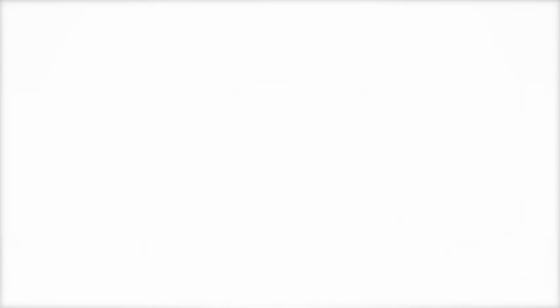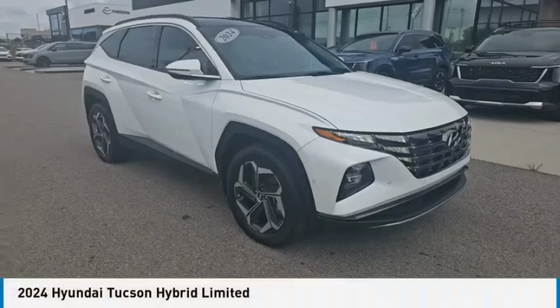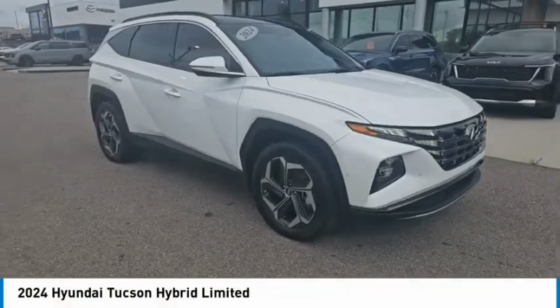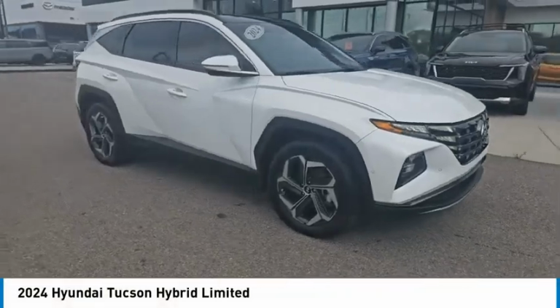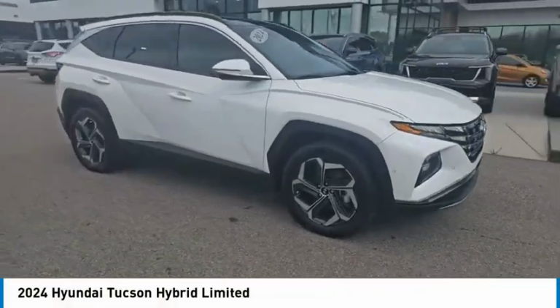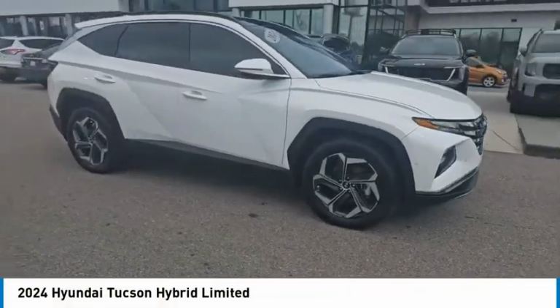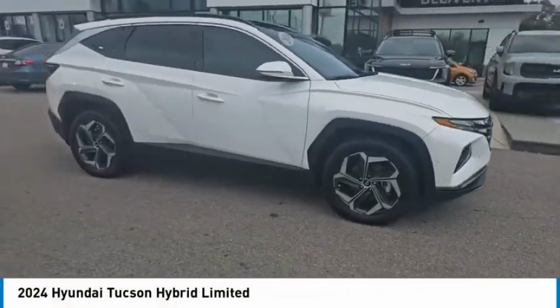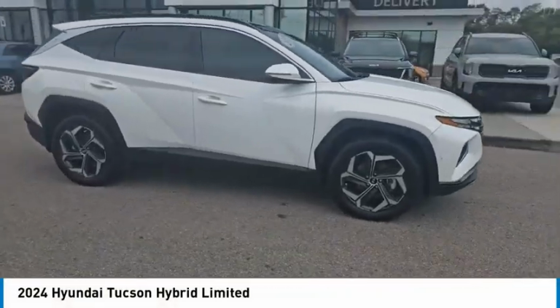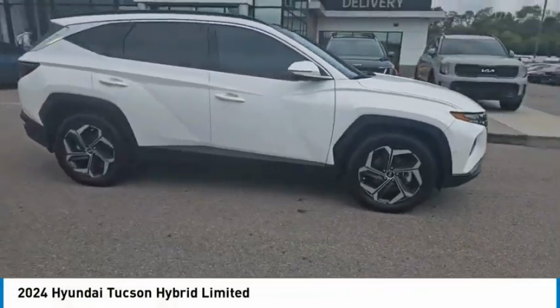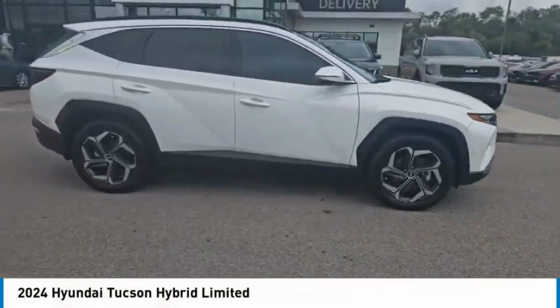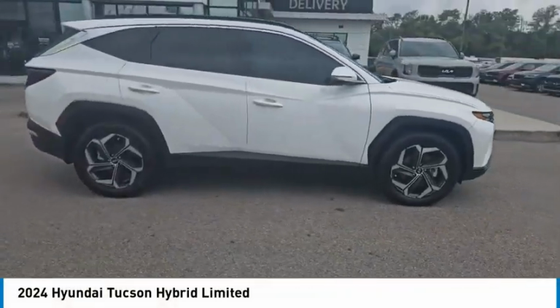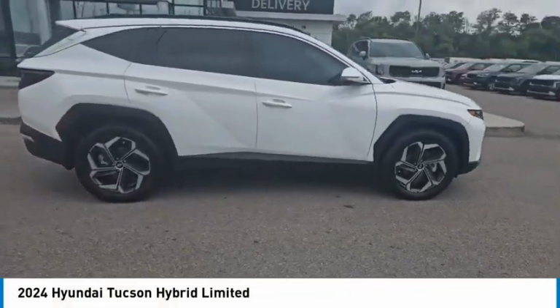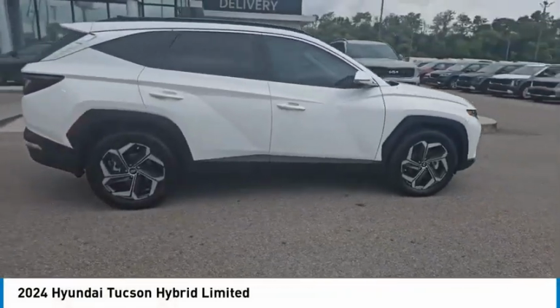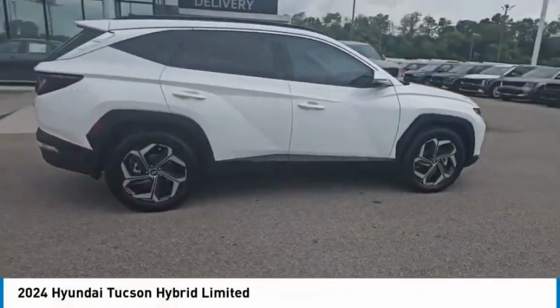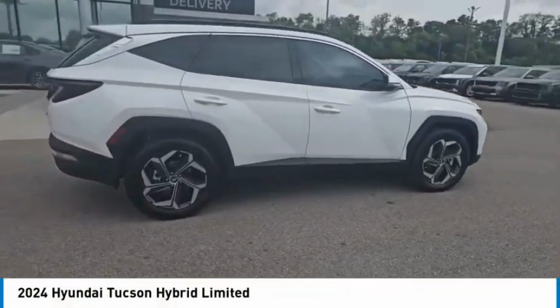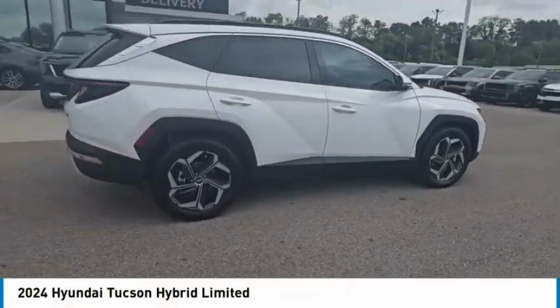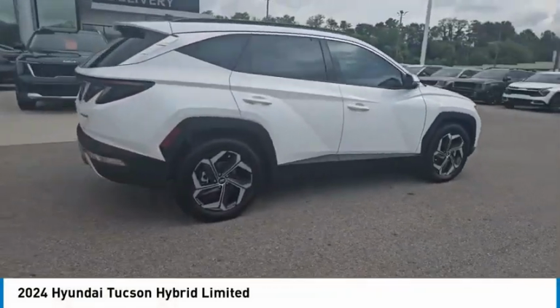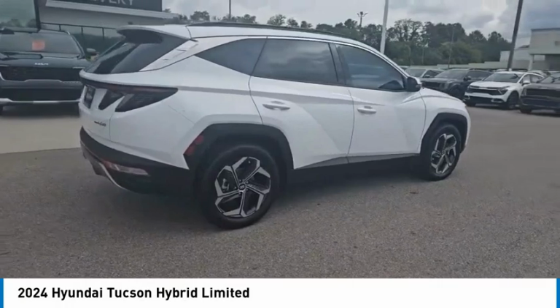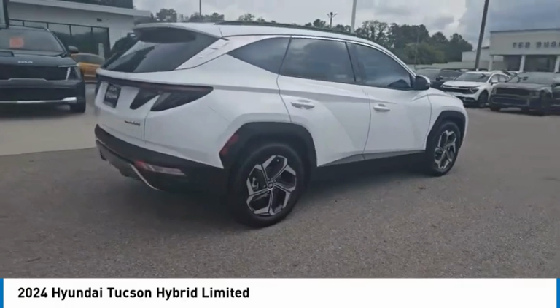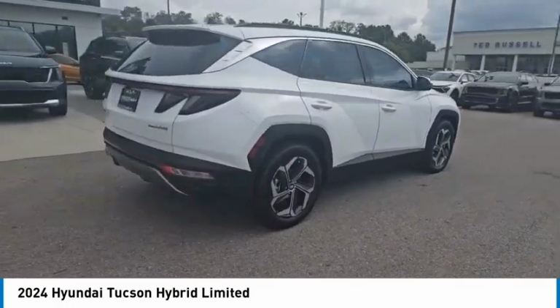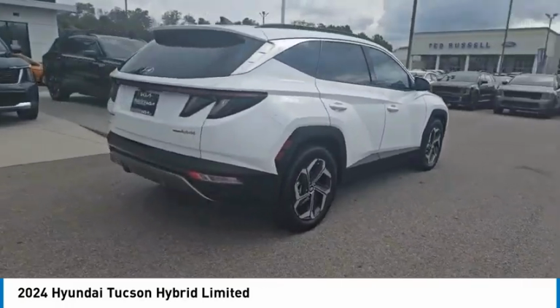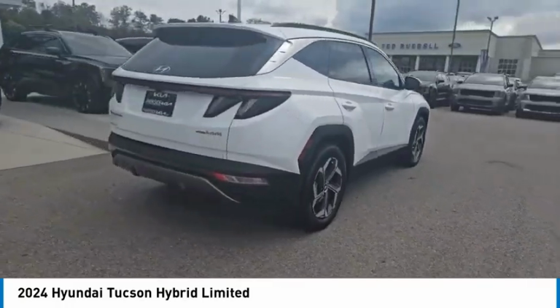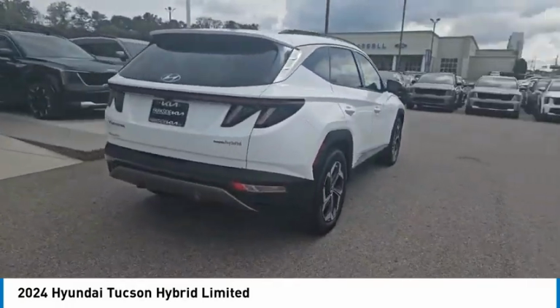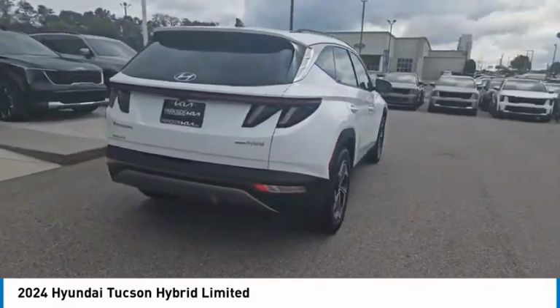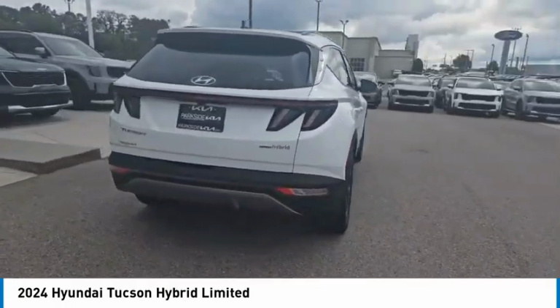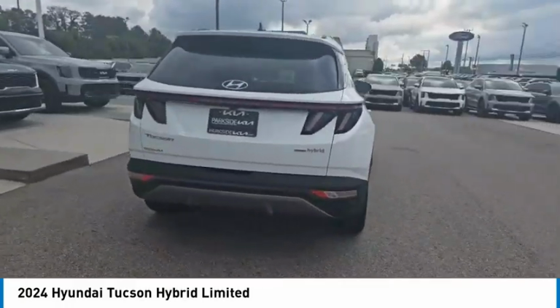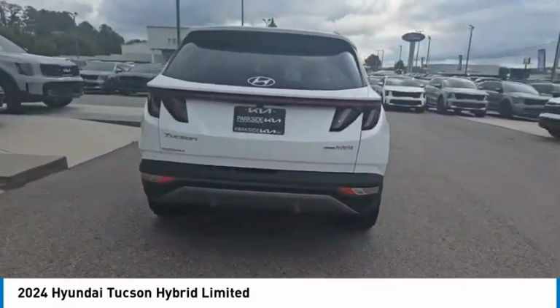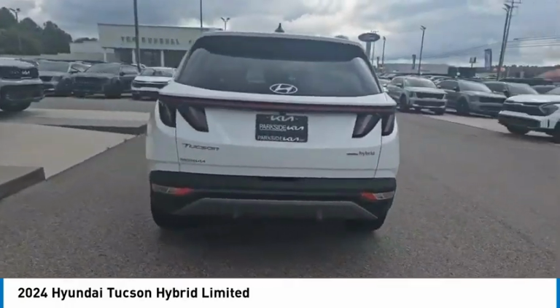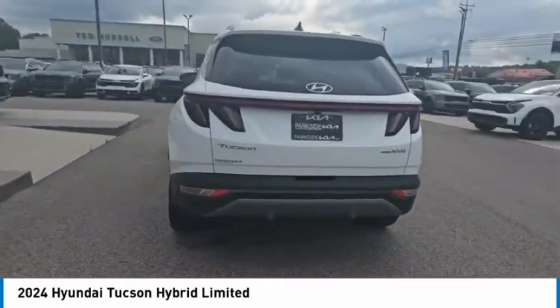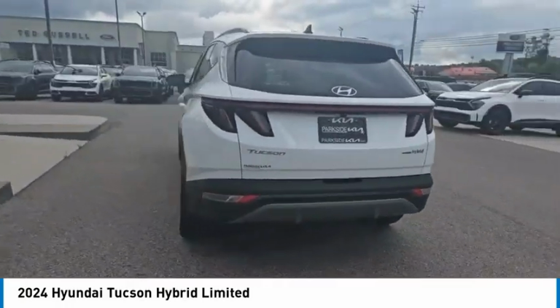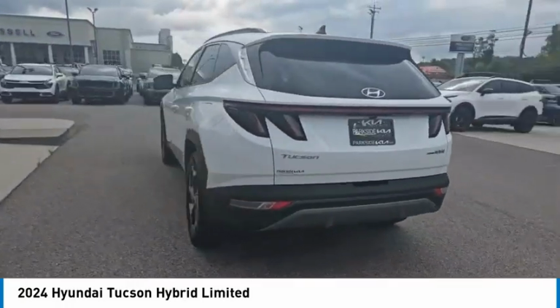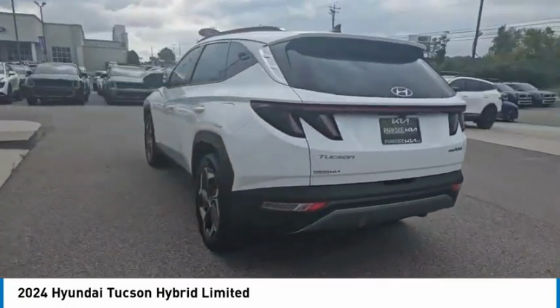Don't miss this vehicle. Make a great choice today with this must-have ride. Learn more about this vehicle by contacting the dealership today and complete your driving dreams.